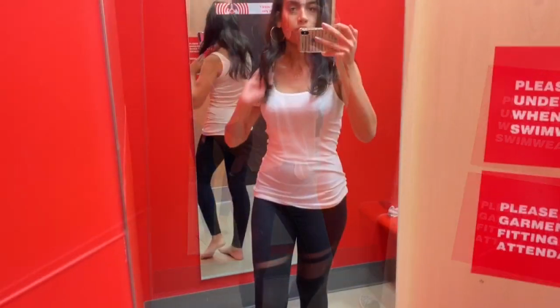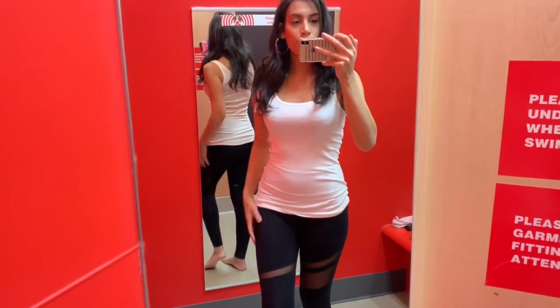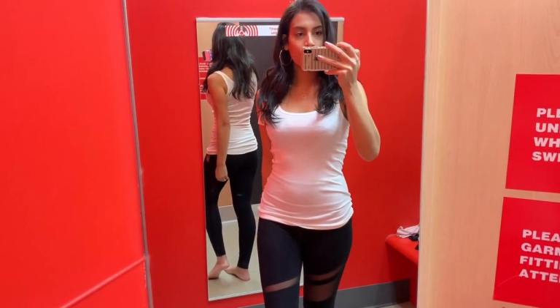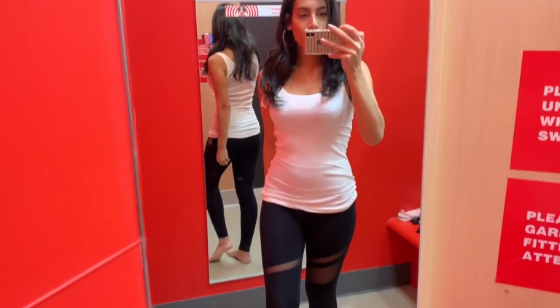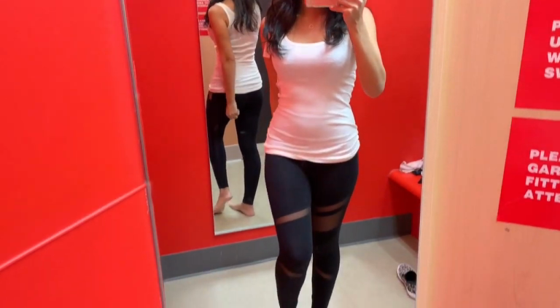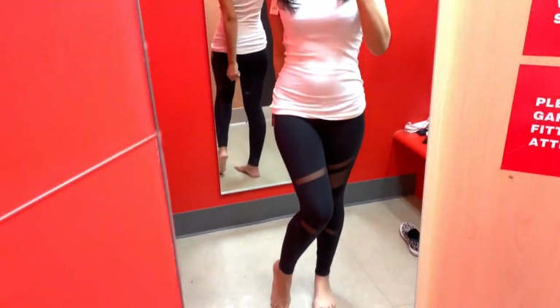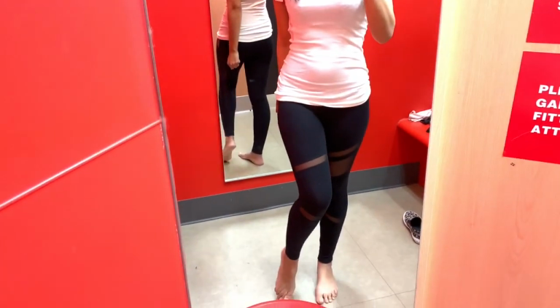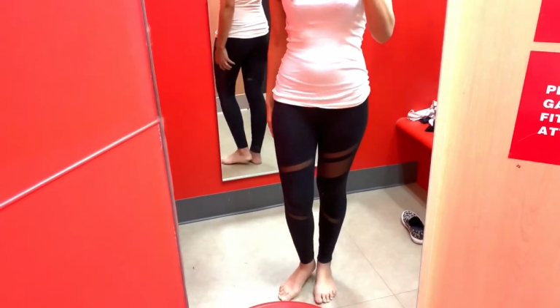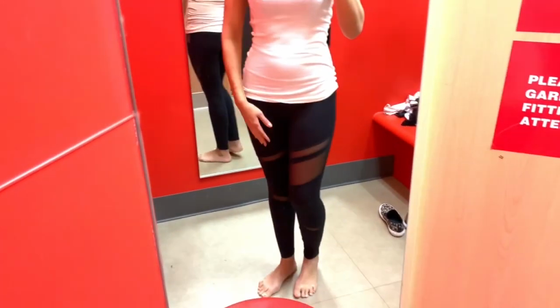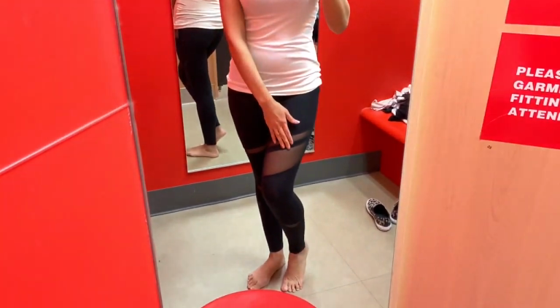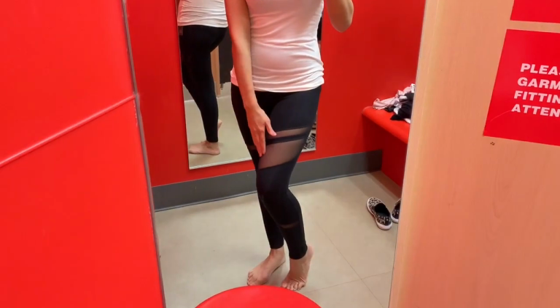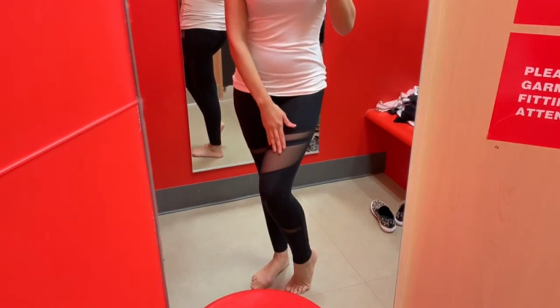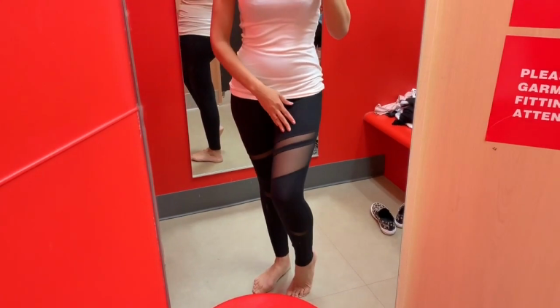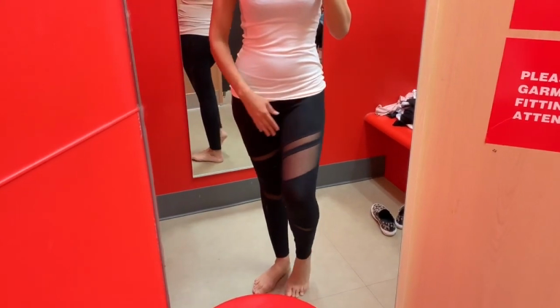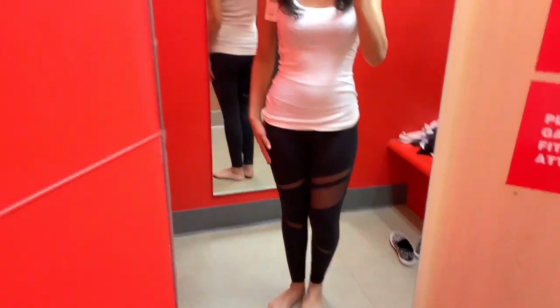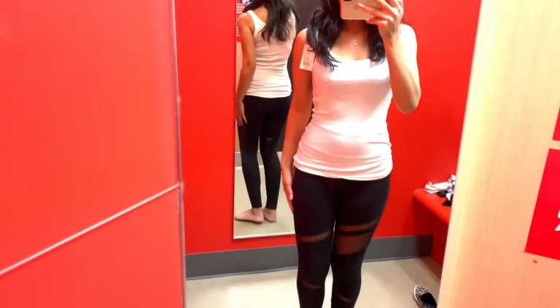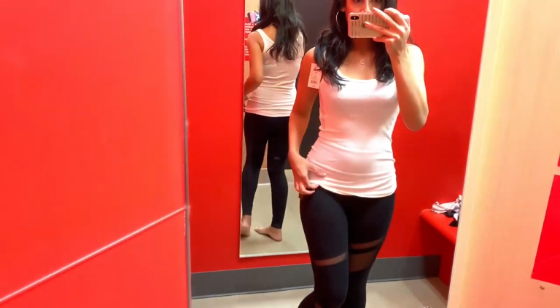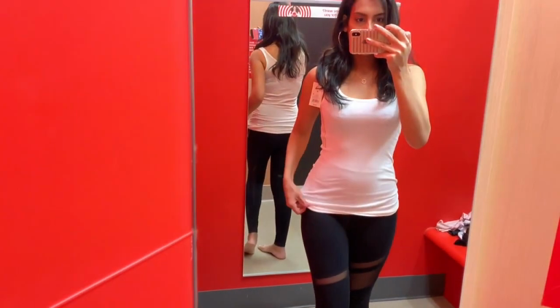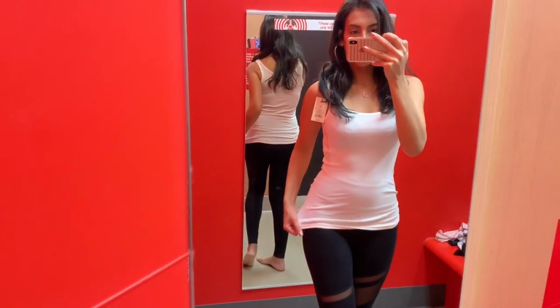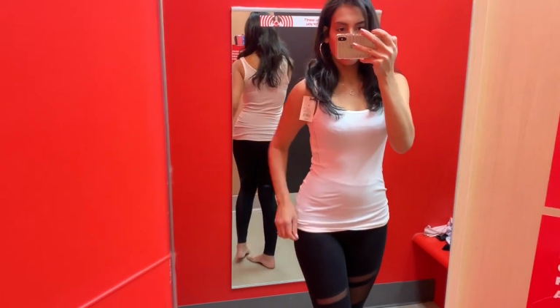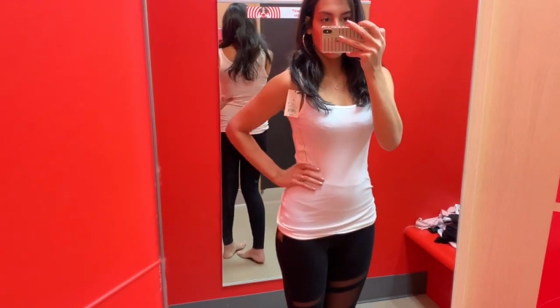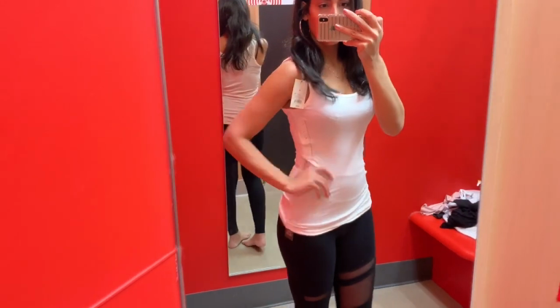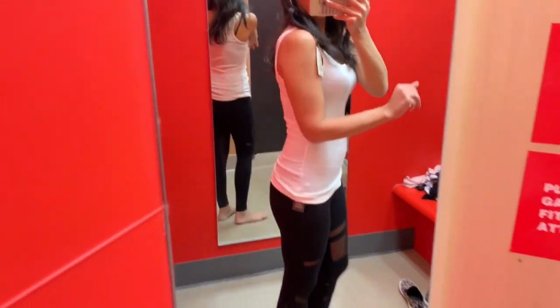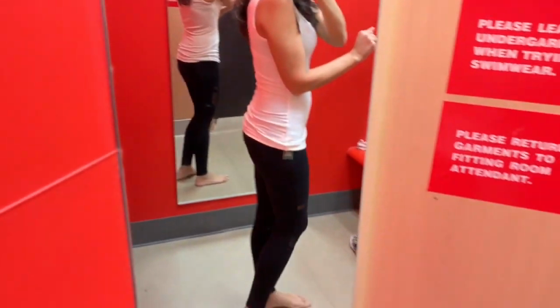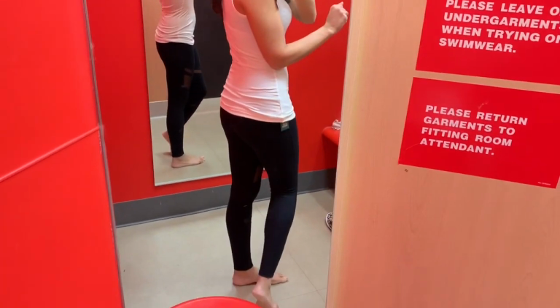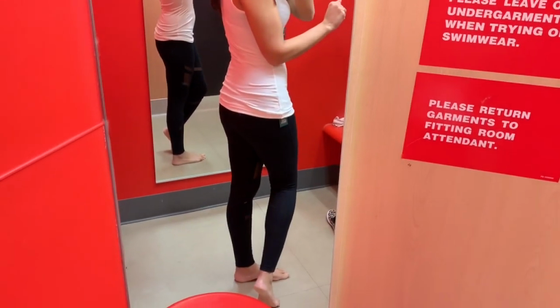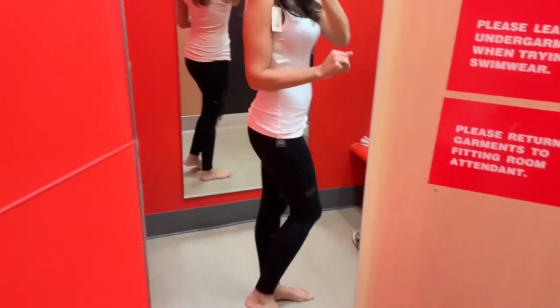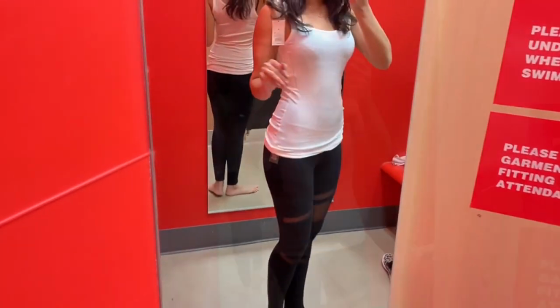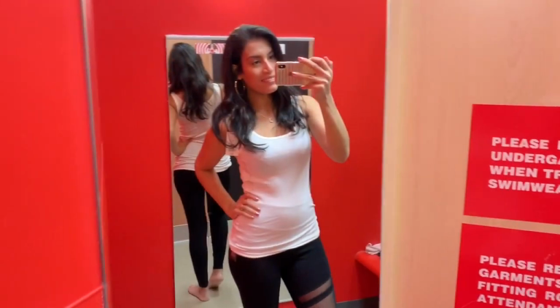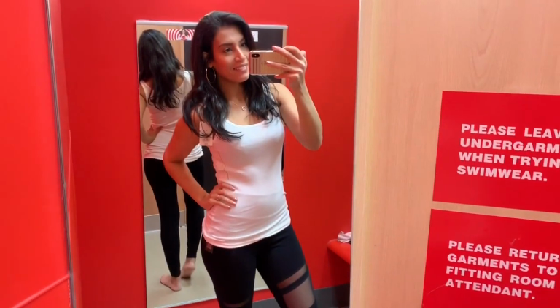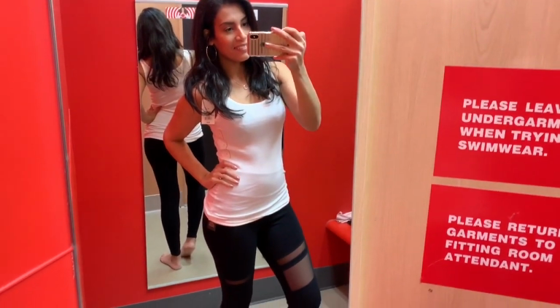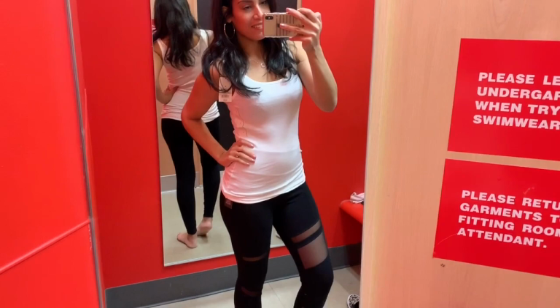This next outfit is more of a workout or lounge outfit. I have these black leggings with a really pretty mesh detail — they were super soft and comfortable, another thing I'm thinking about going back for. I just matched them with a simple basic white tank top.